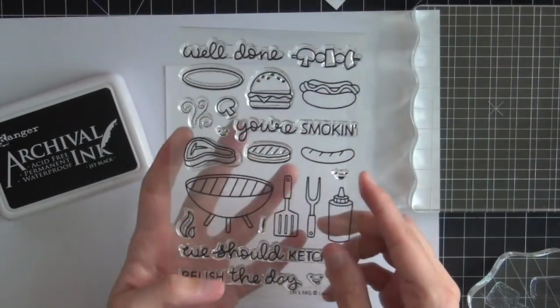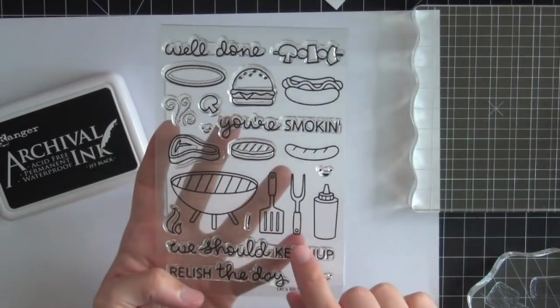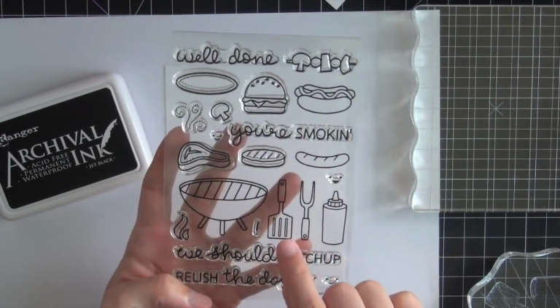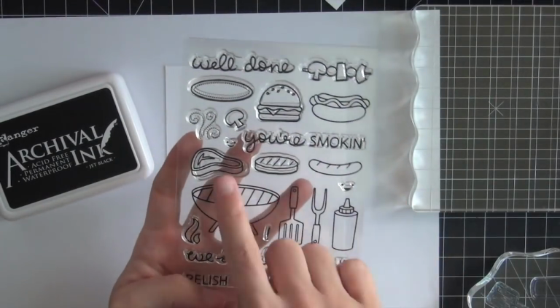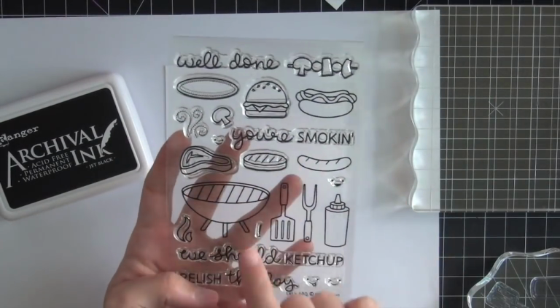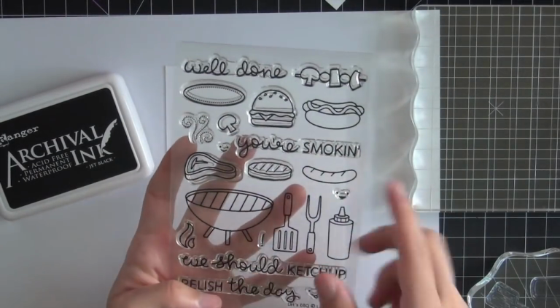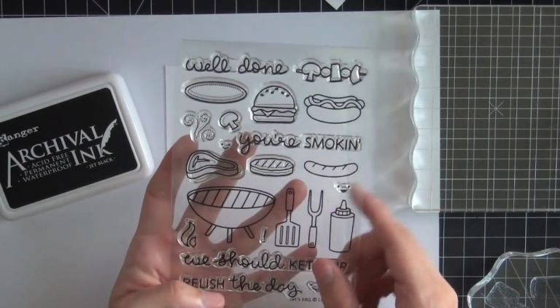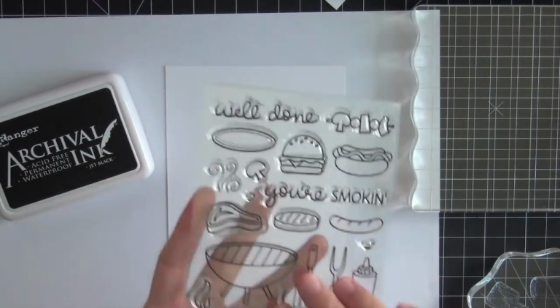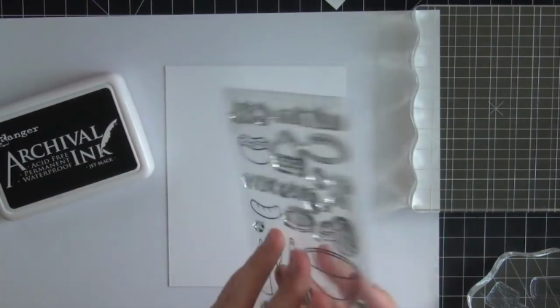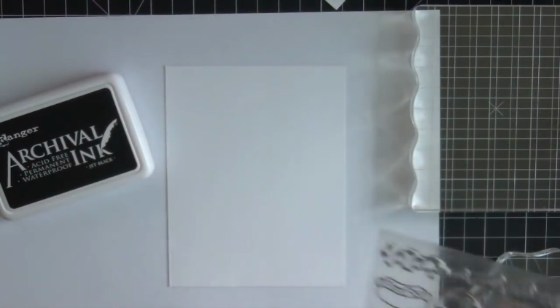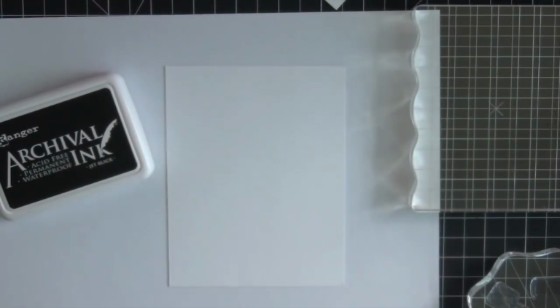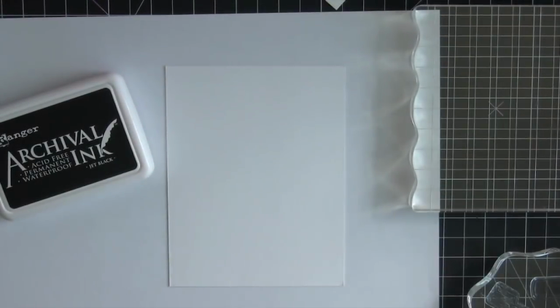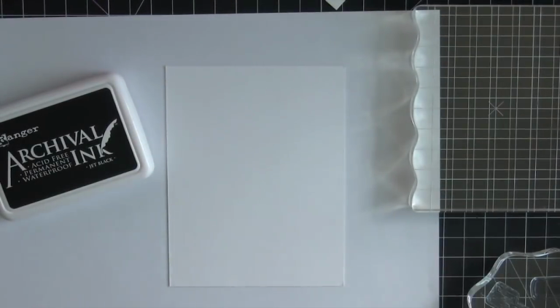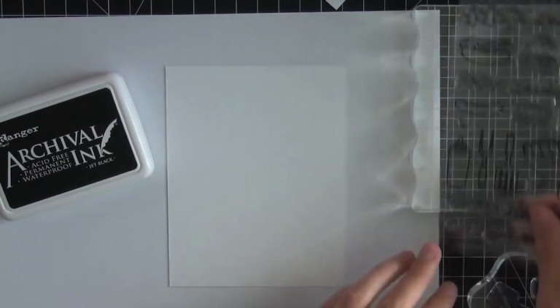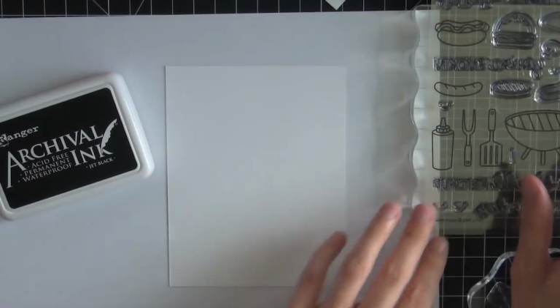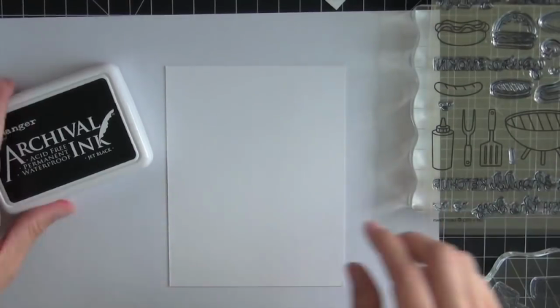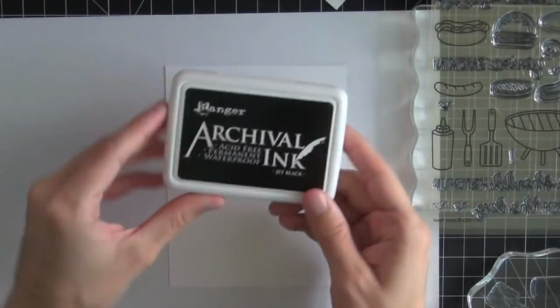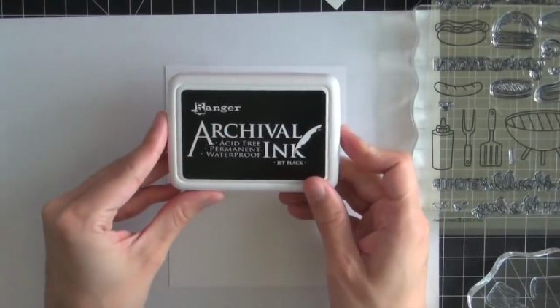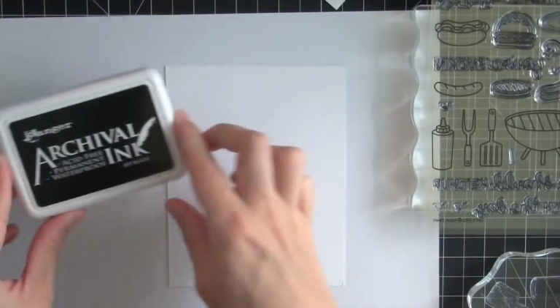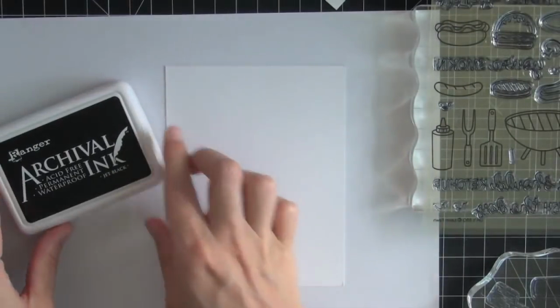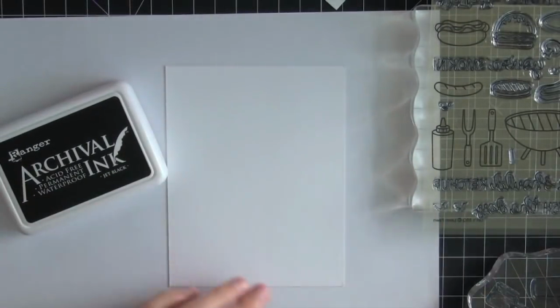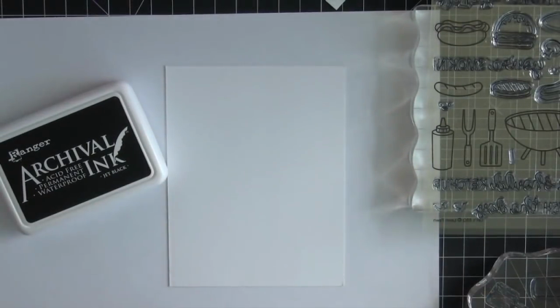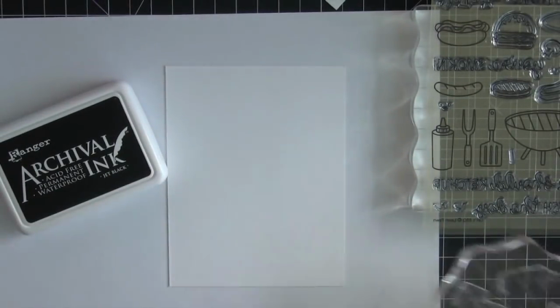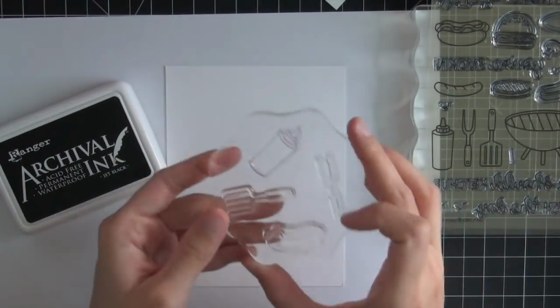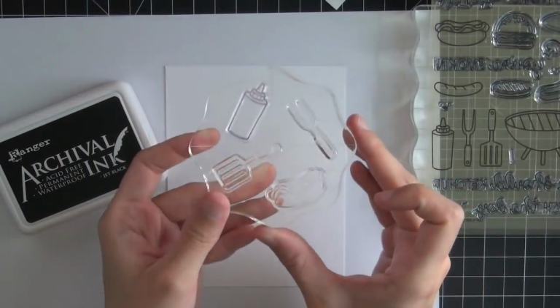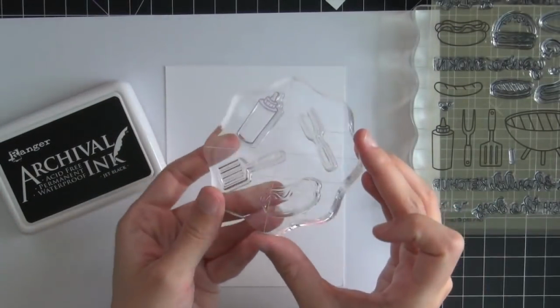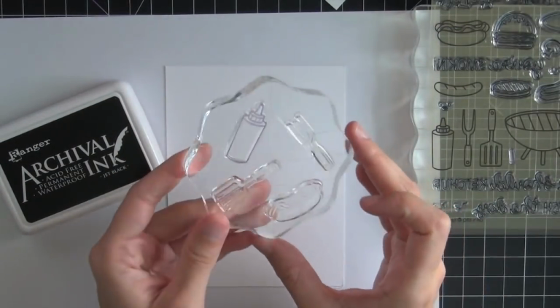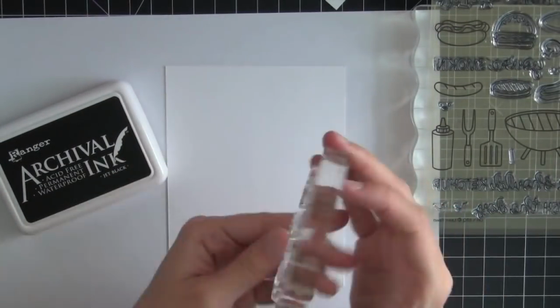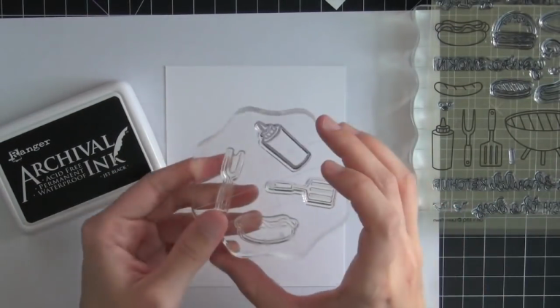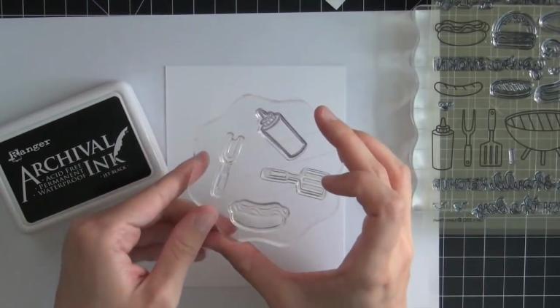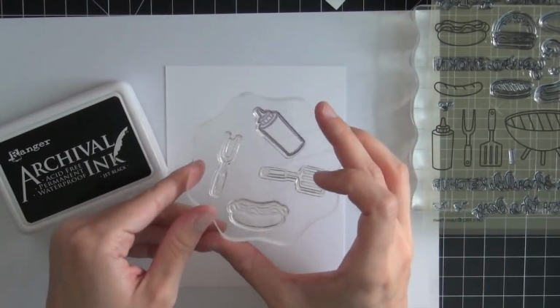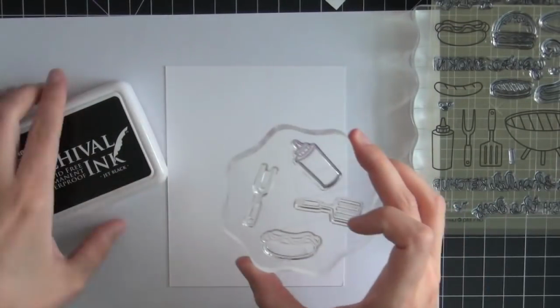This is one of my favorite stamp sets from the summer release. I picked a couple of the smaller images and mounted them on an acrylic block.